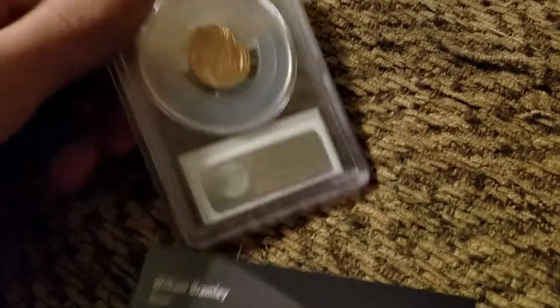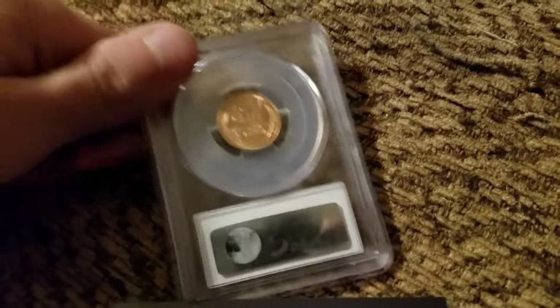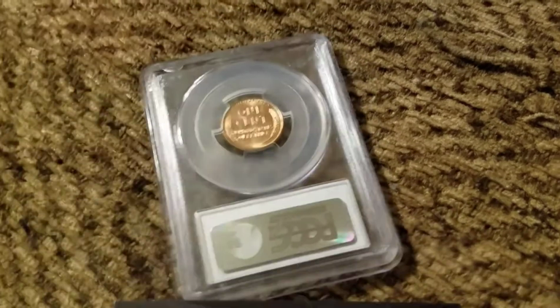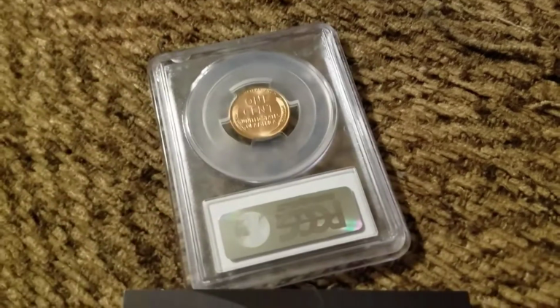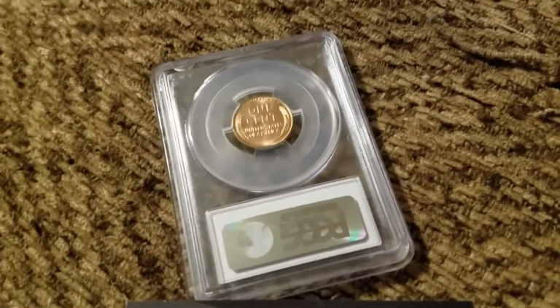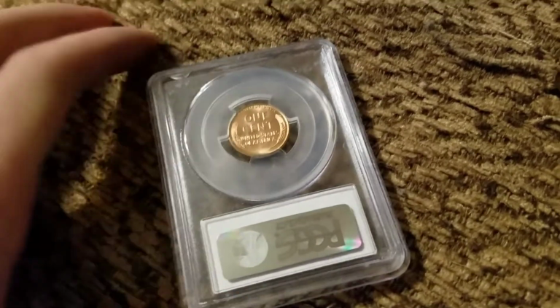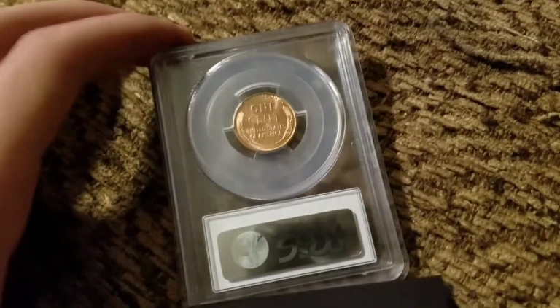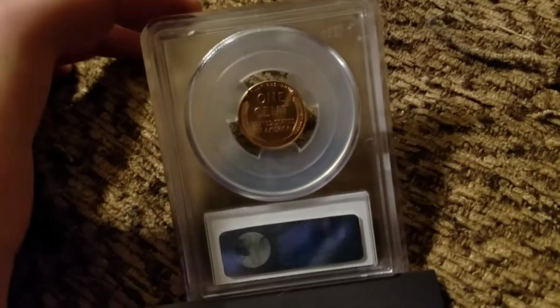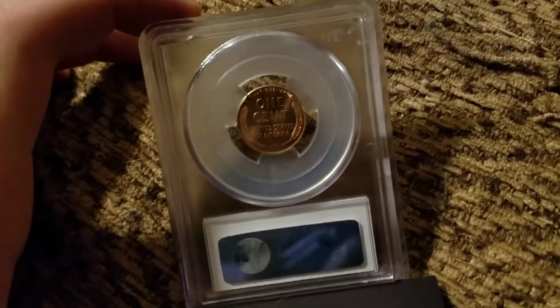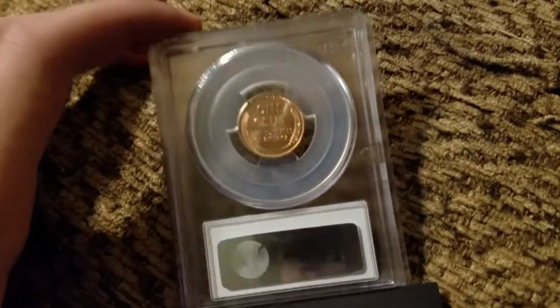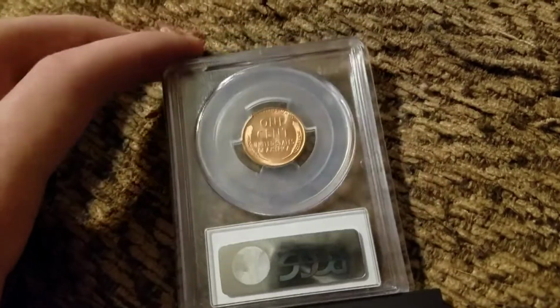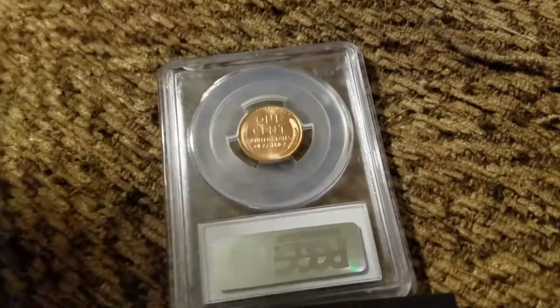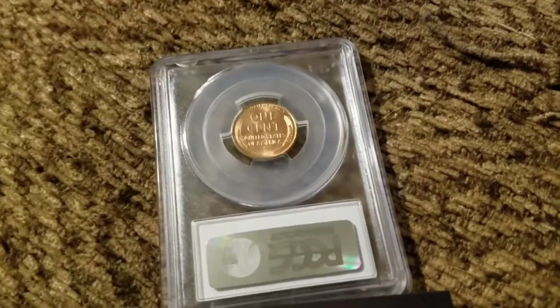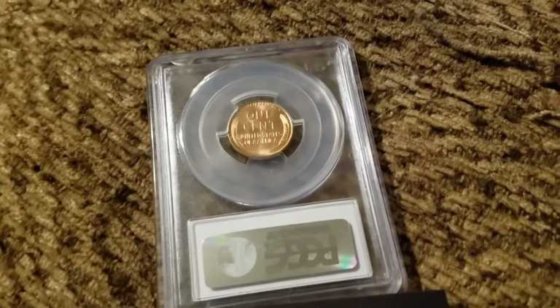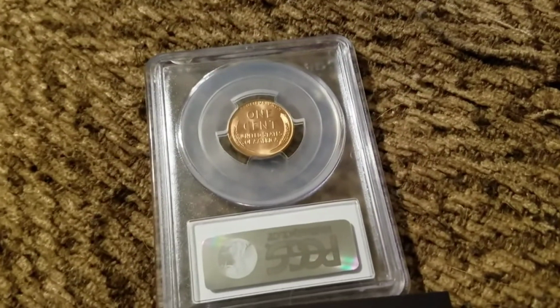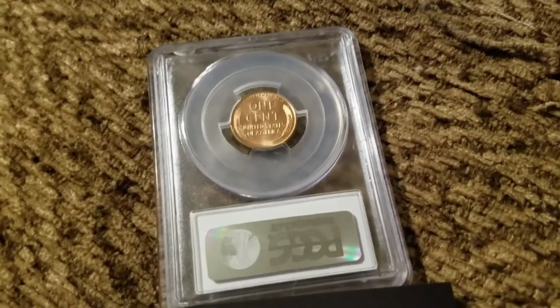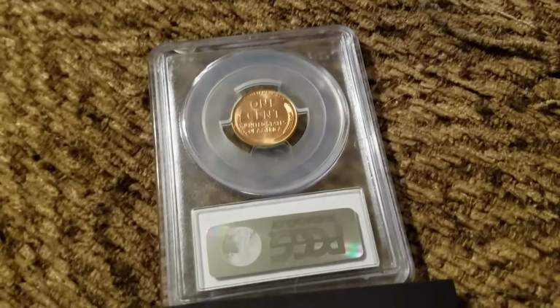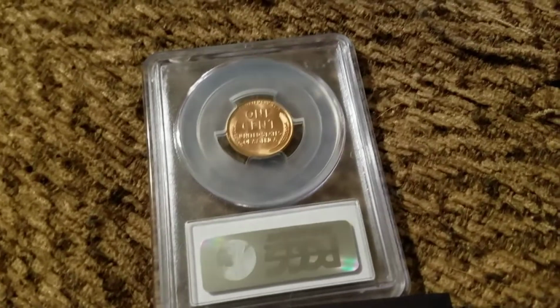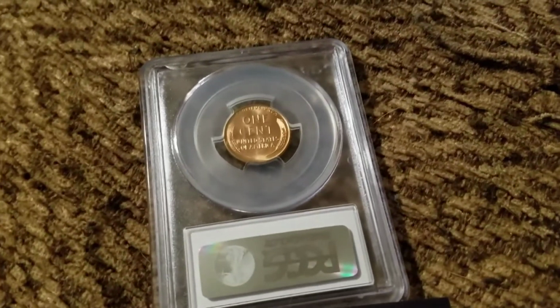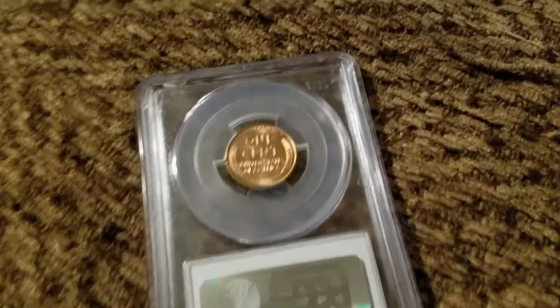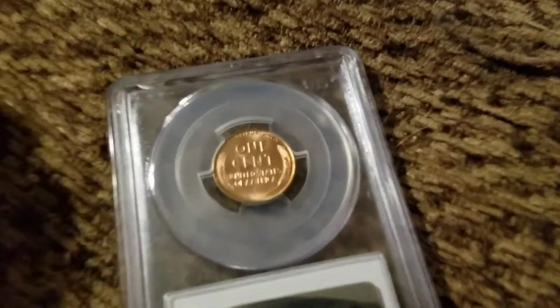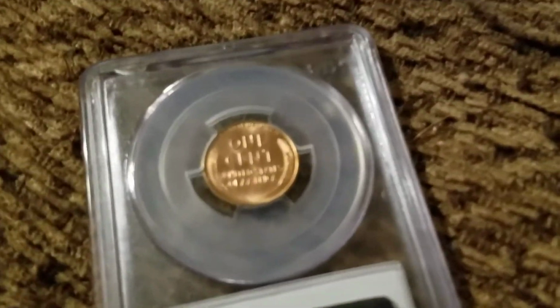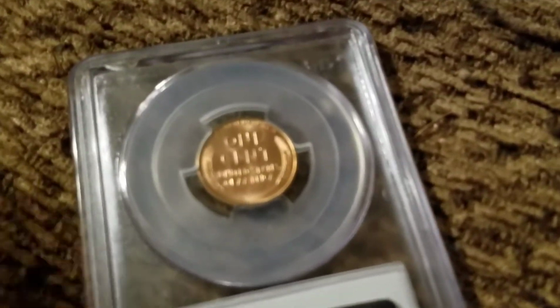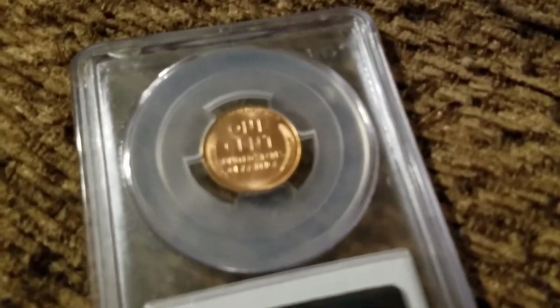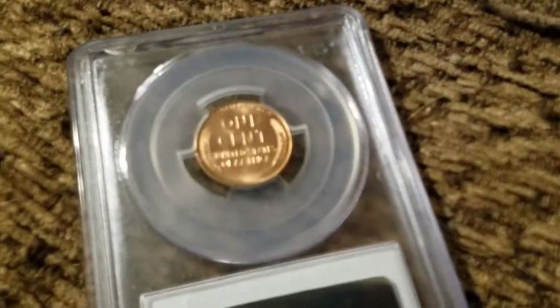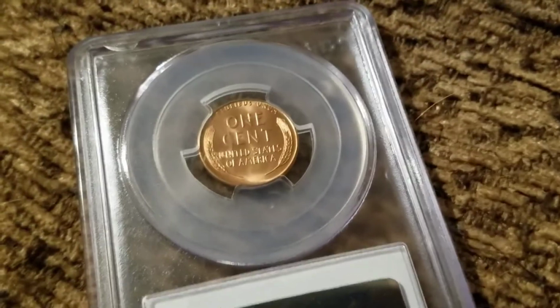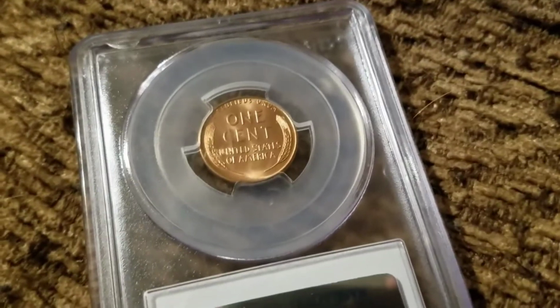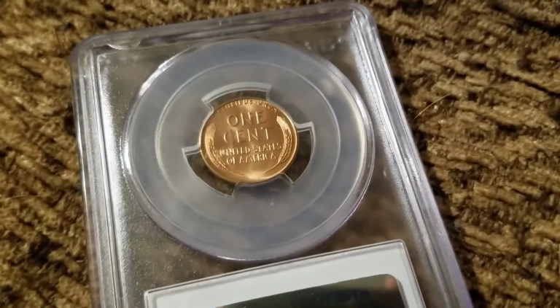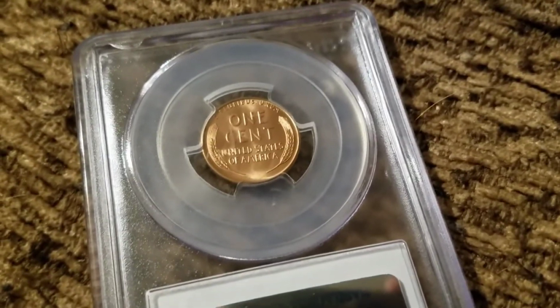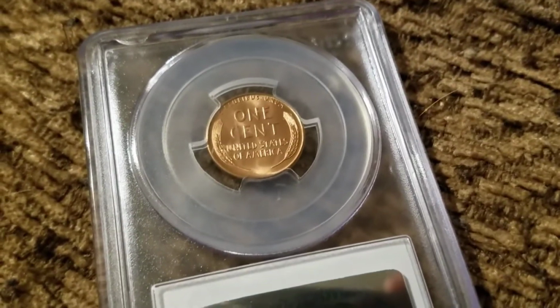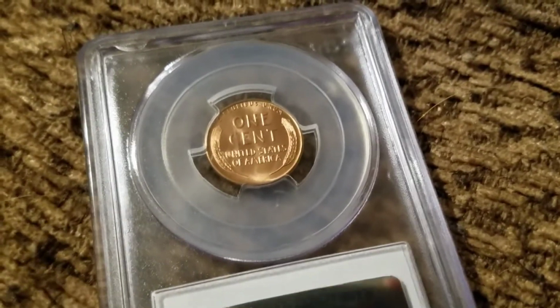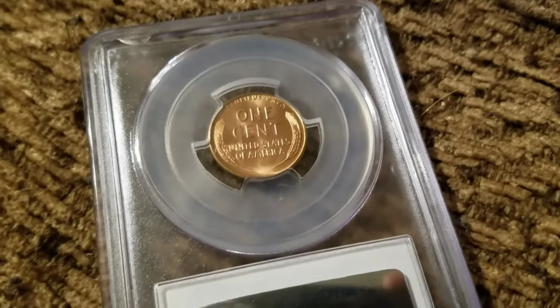This is basically my mail call. I really like this coin — it's my first graded wheat cent. Thank you guys for watching, and I'll see you in the next video.